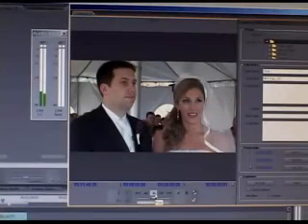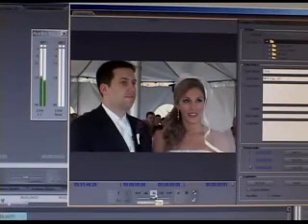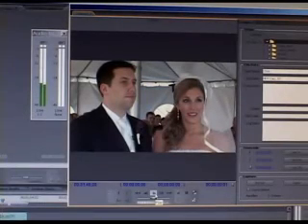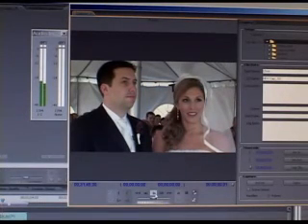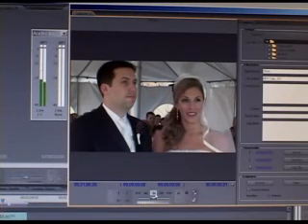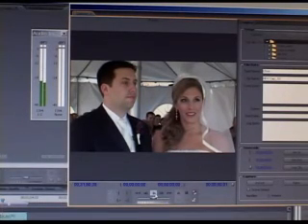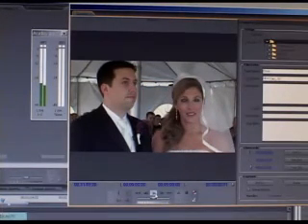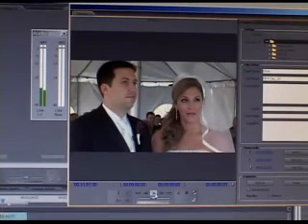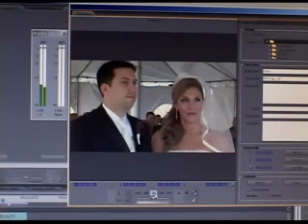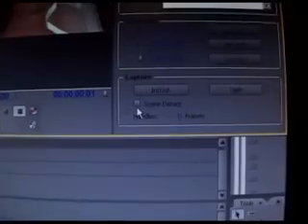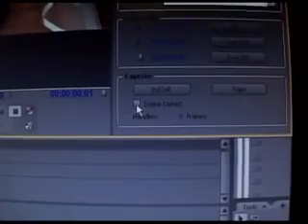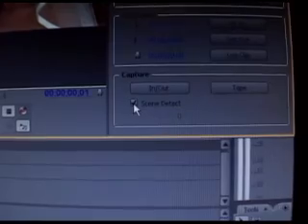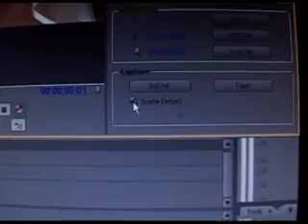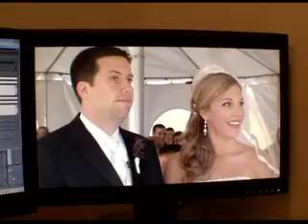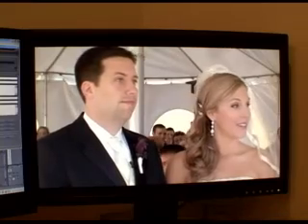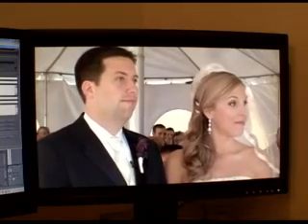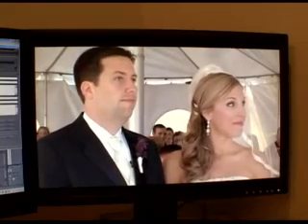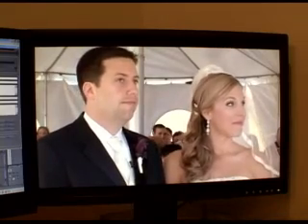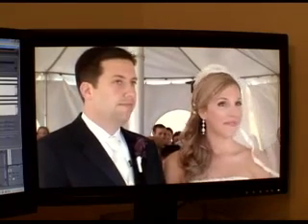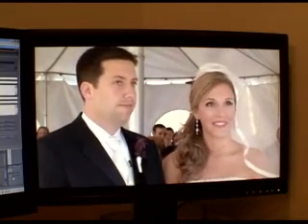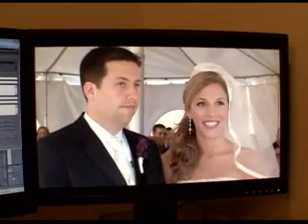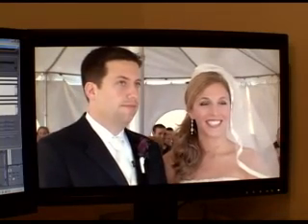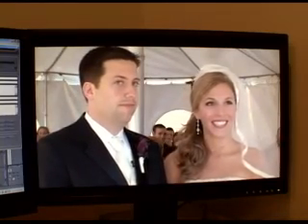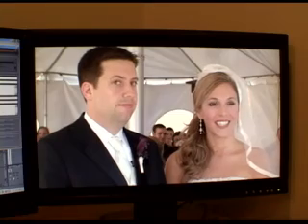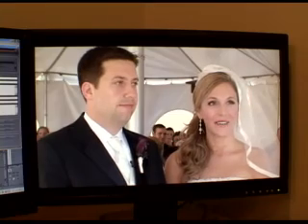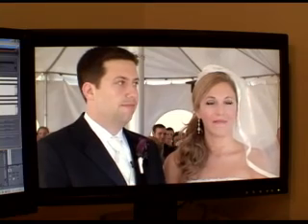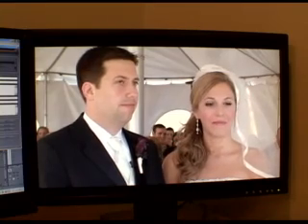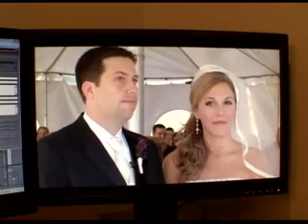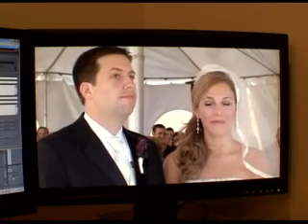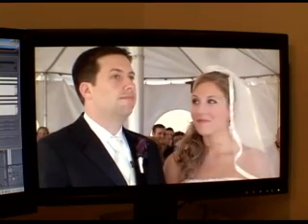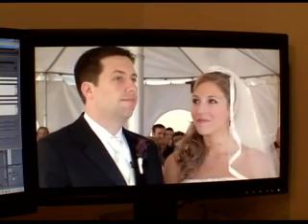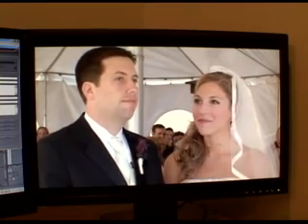For HDV capture, you'll also get video preview output and scene detection. You always have a full-screen preview output available using the breakout box or RTX 2 DVI output to monitor your footage.